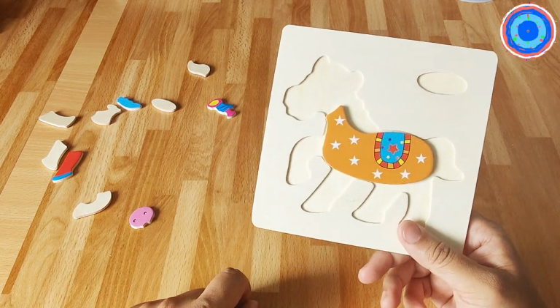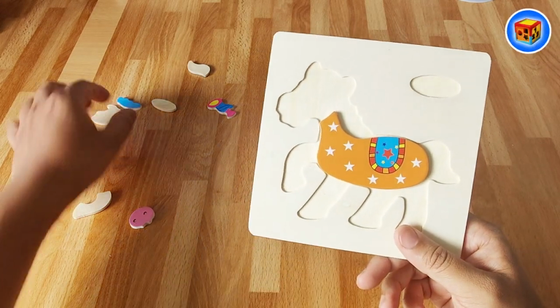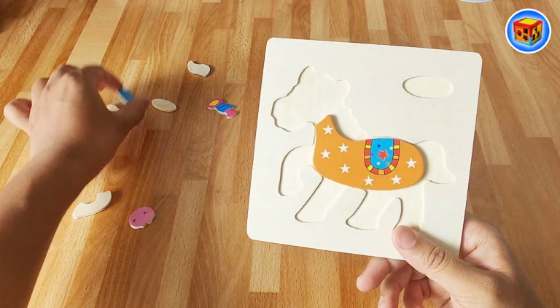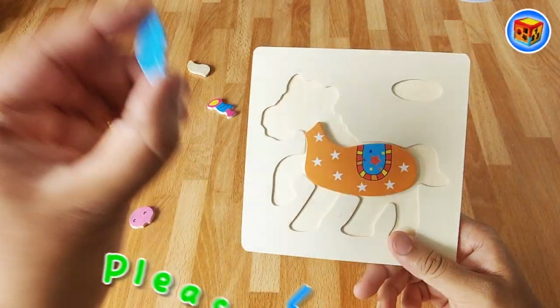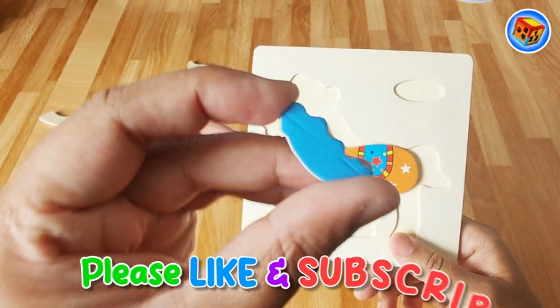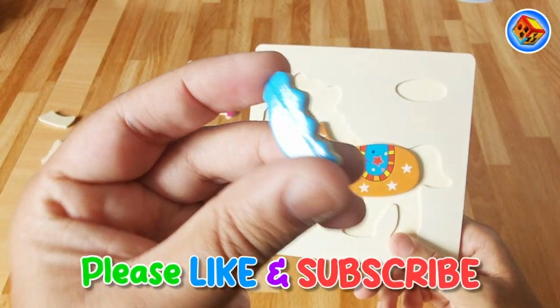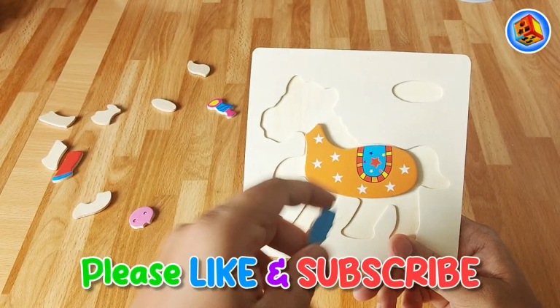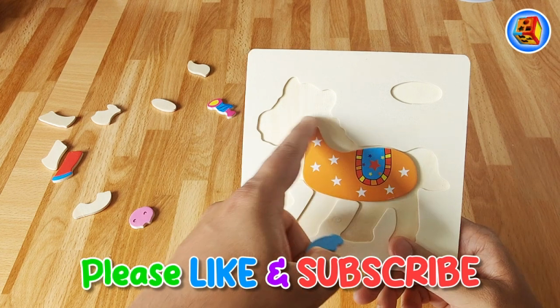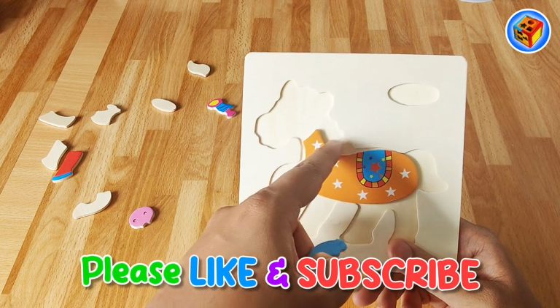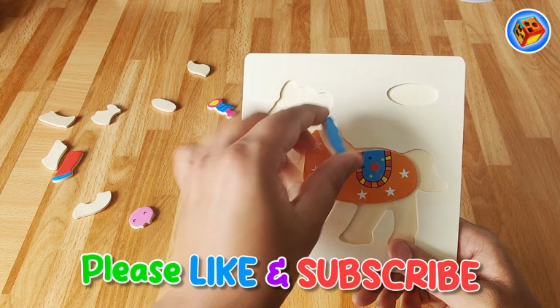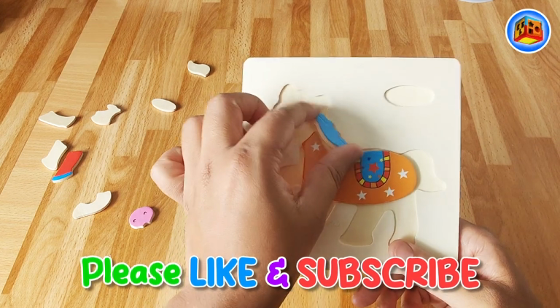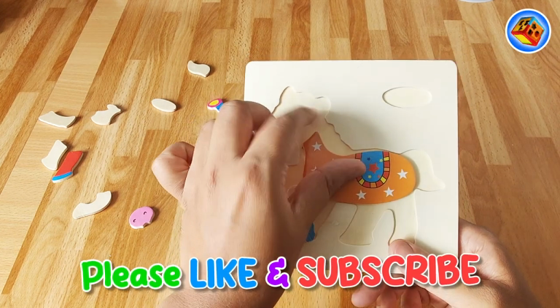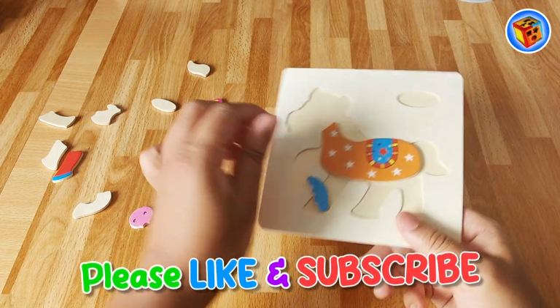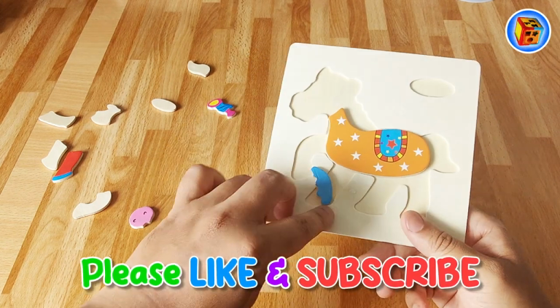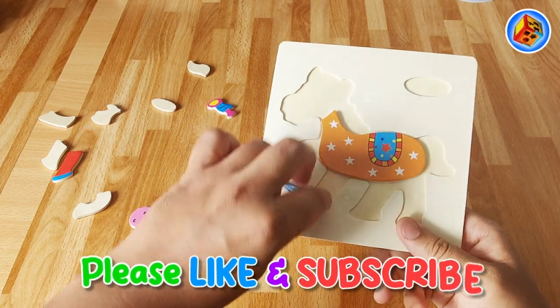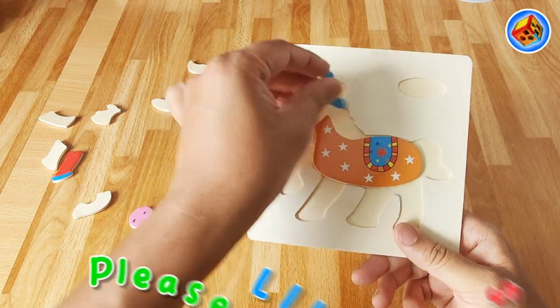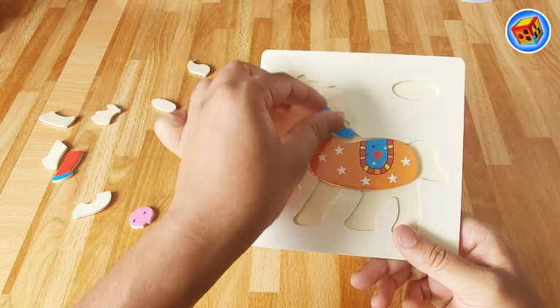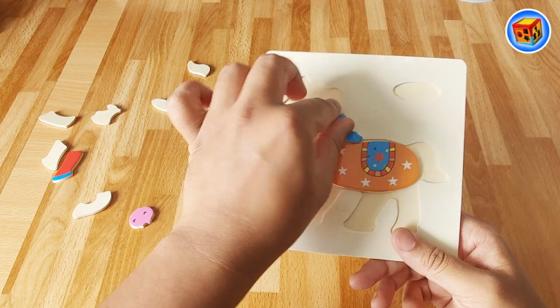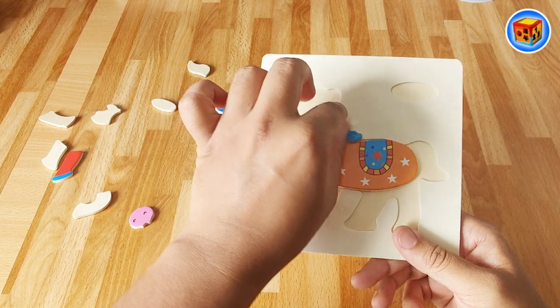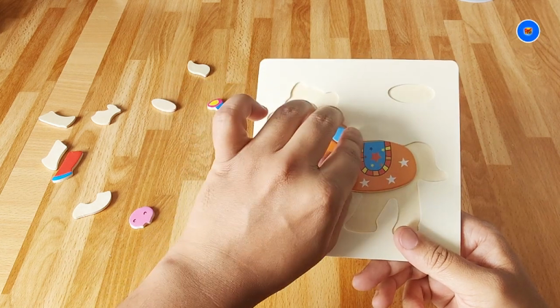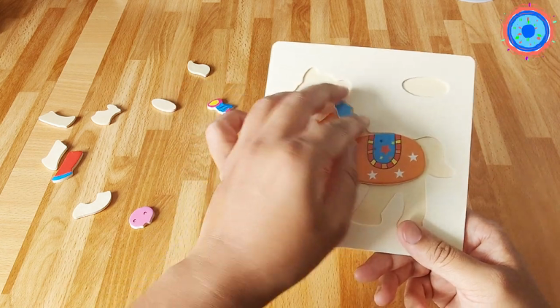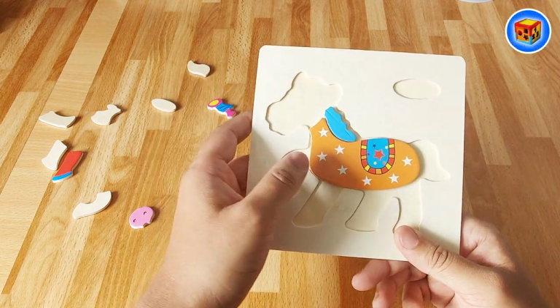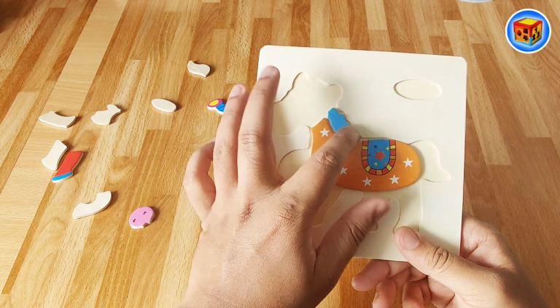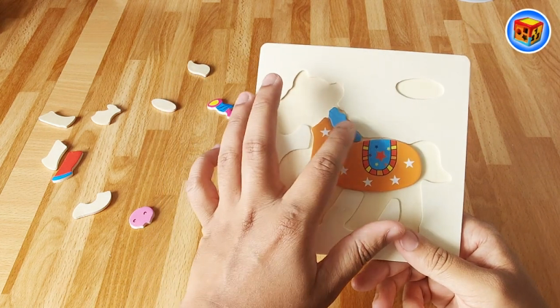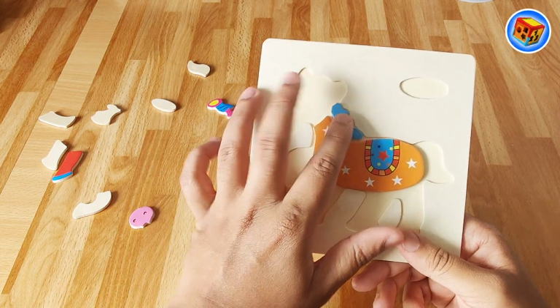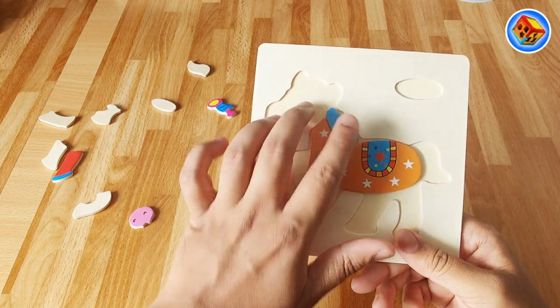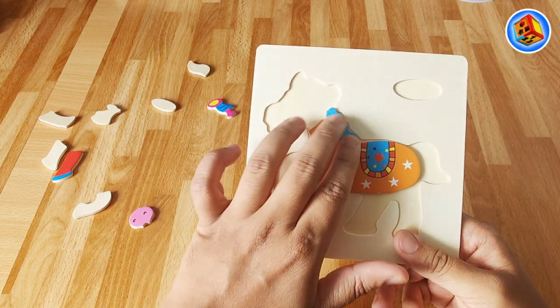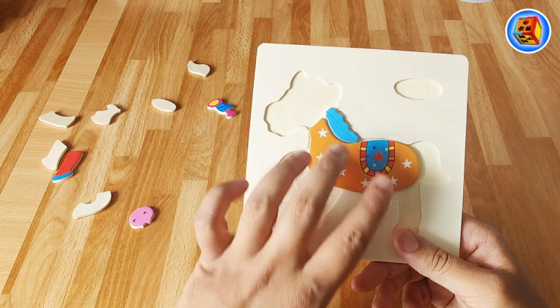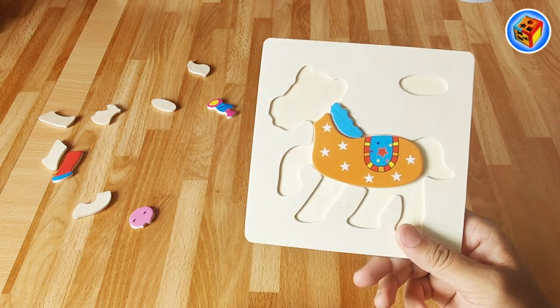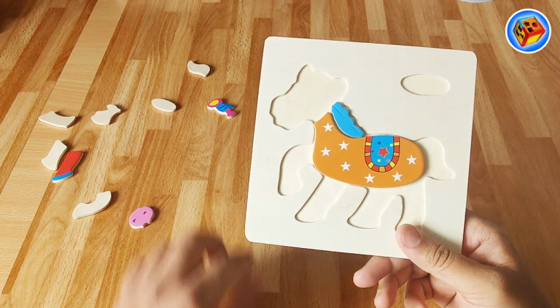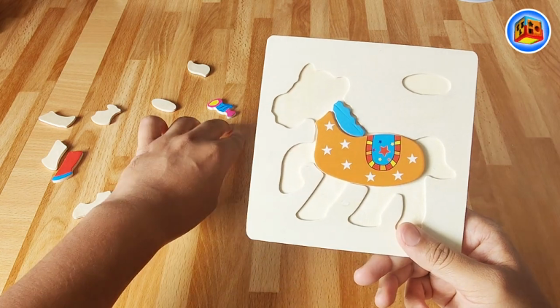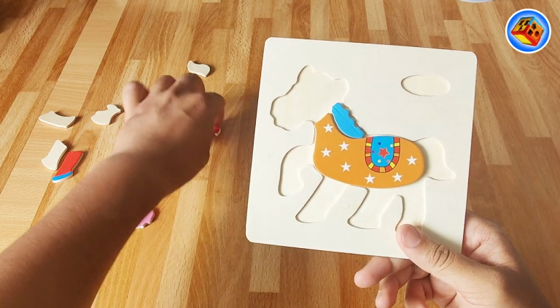Let's see, what's this piece here? It's funny looking. Well, it looks like it goes here, doesn't it? Oopsie, let's put it back up there. Yeah, that fits nicely there doesn't it? What's next? What's this over here? I wonder where it goes.